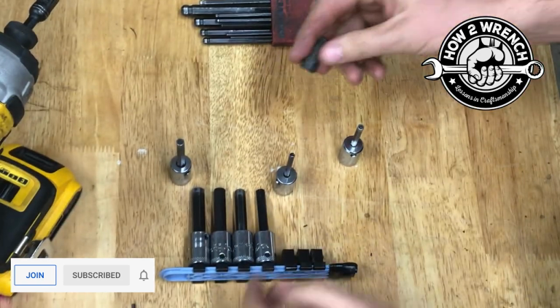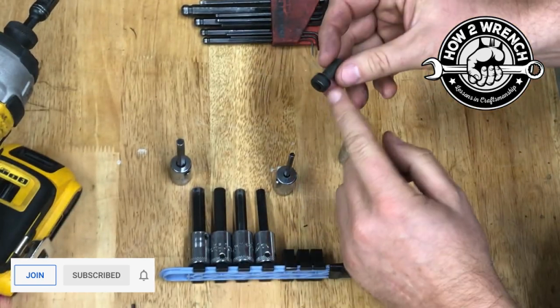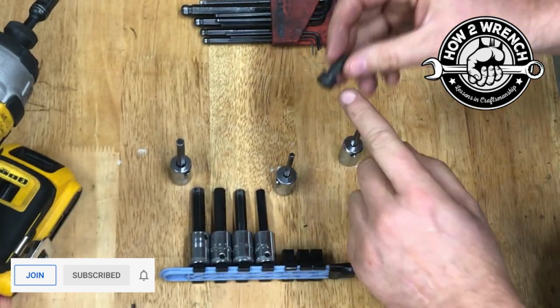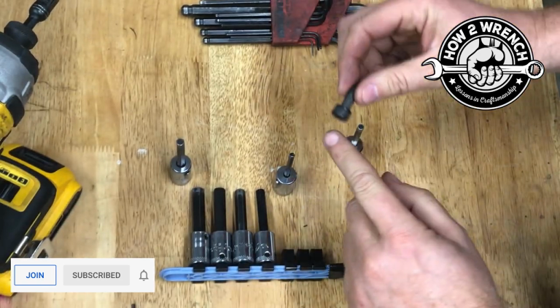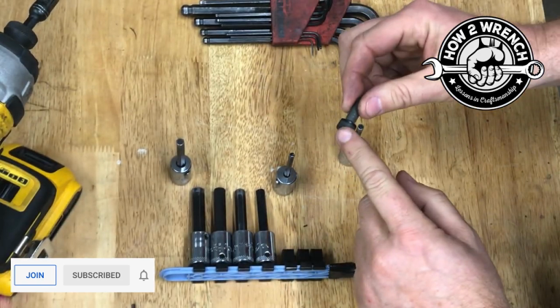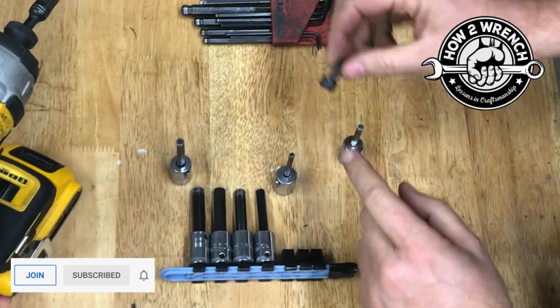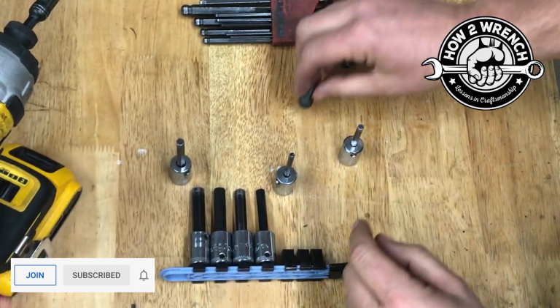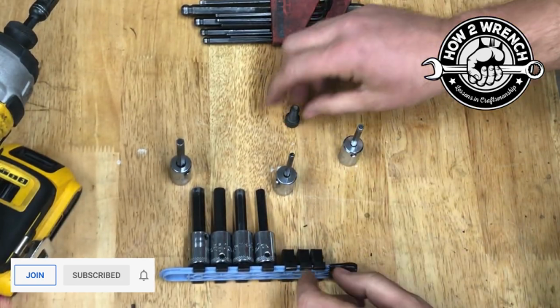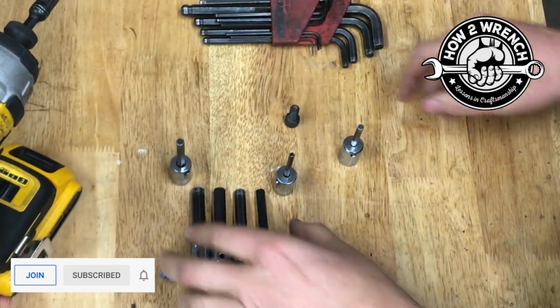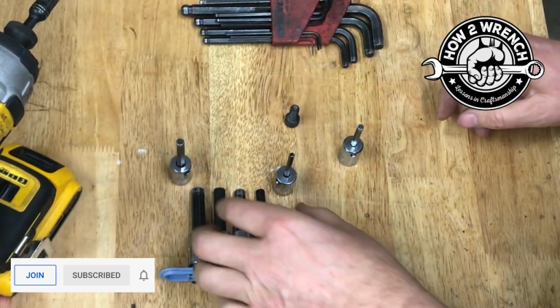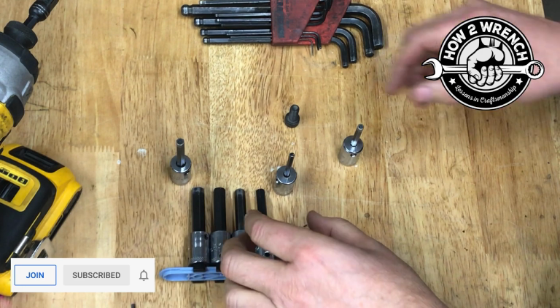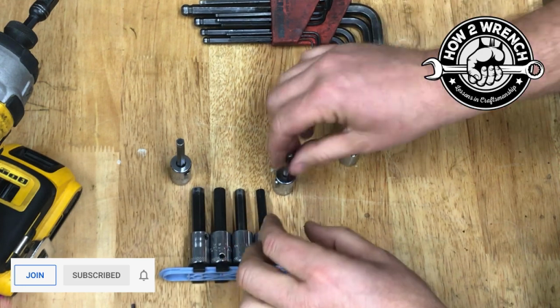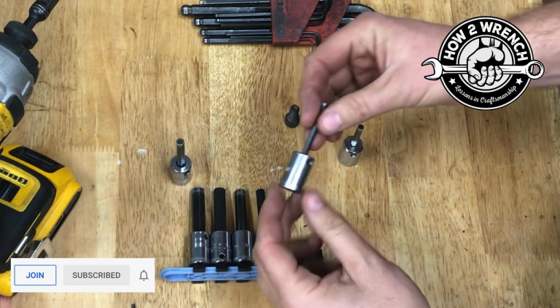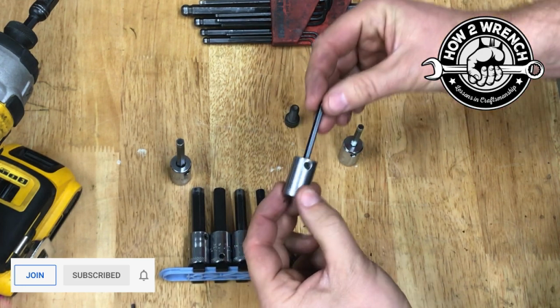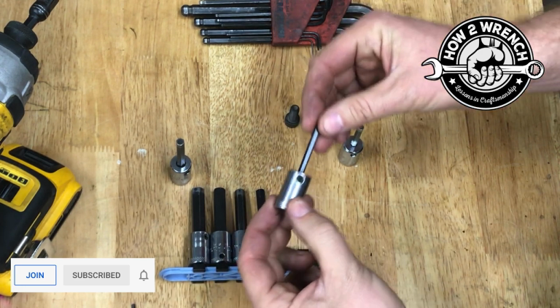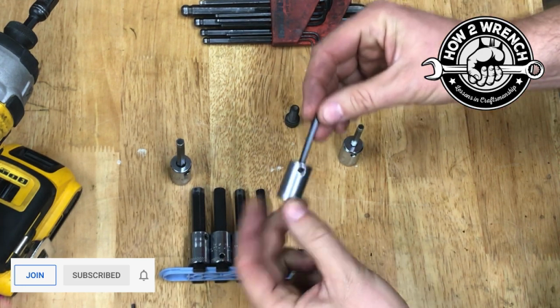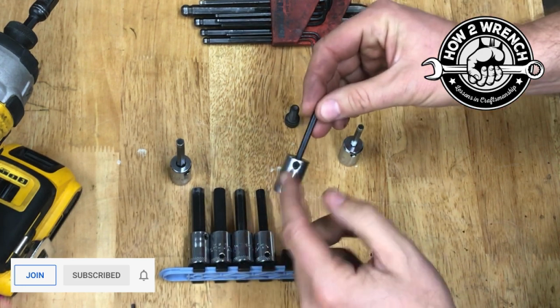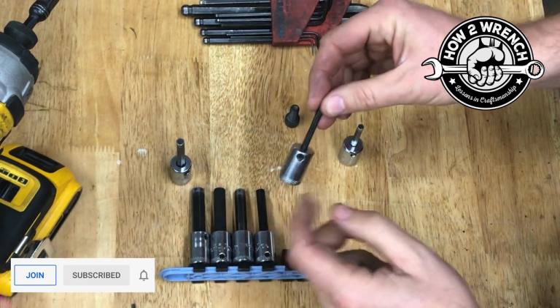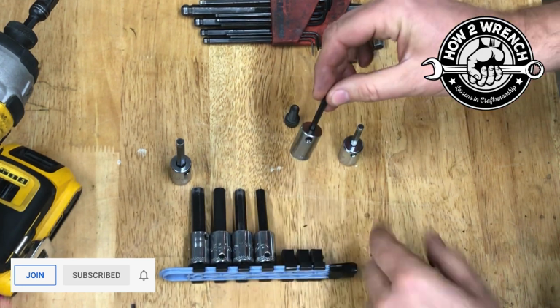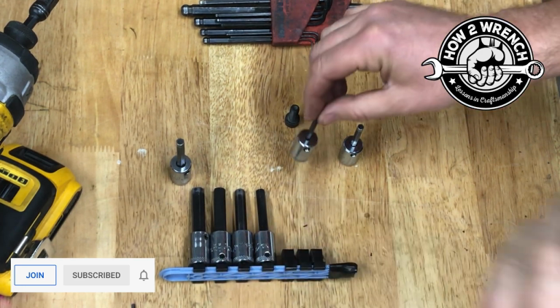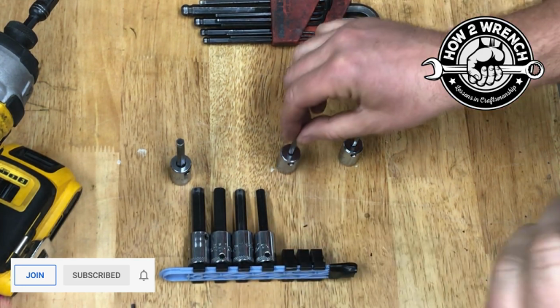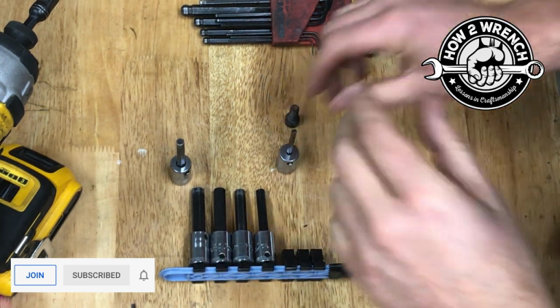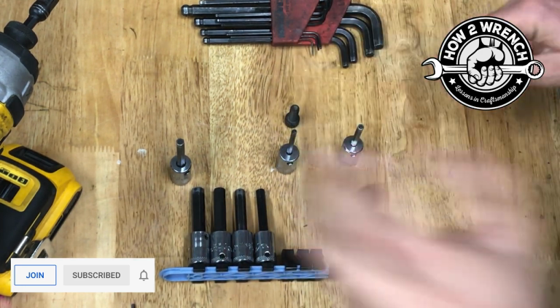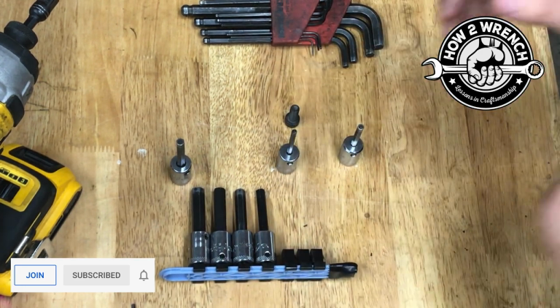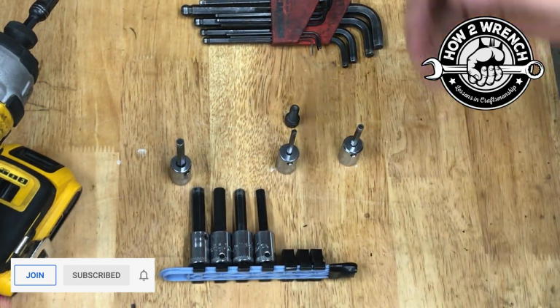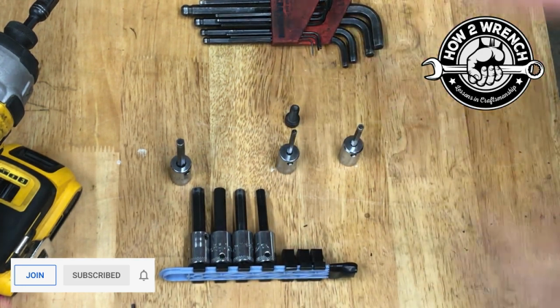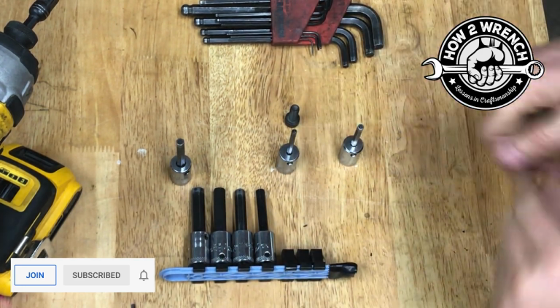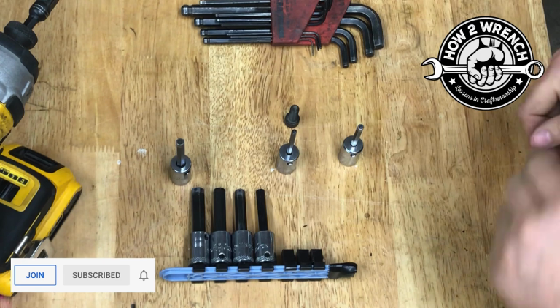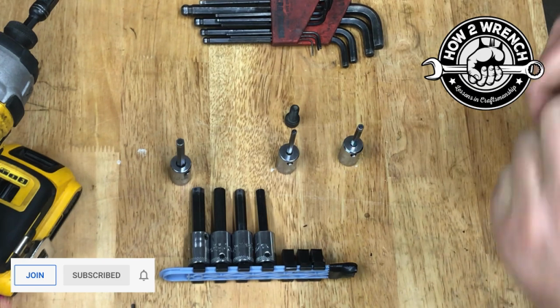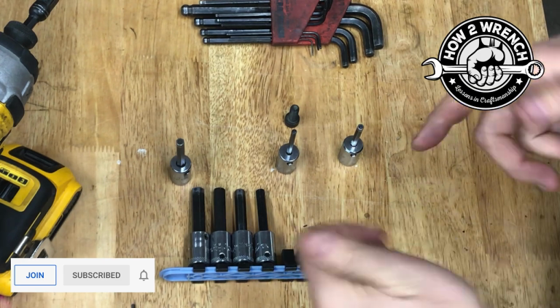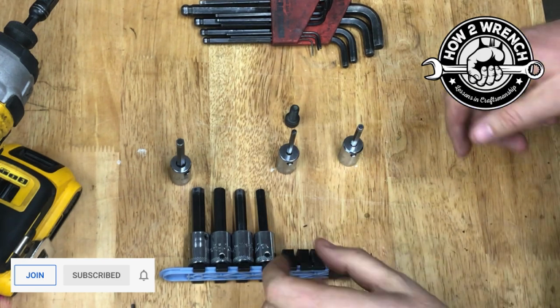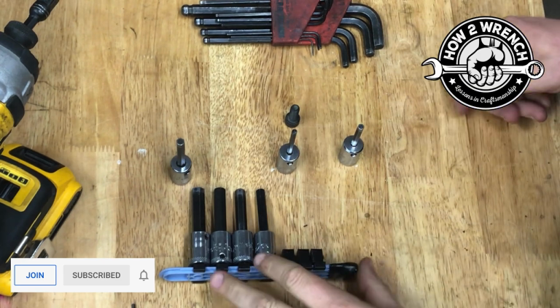That is my tip of the day on how not to damage fasteners — and this set screw adjustment is something many of you may not have been thinking about. If you haven't done so yet, please like, share, and subscribe.